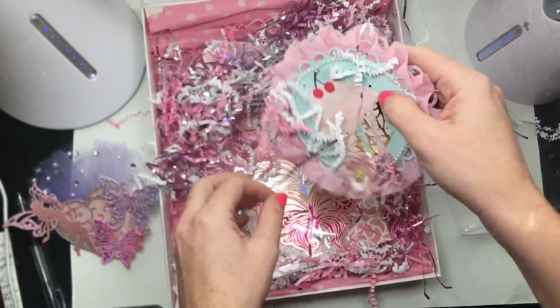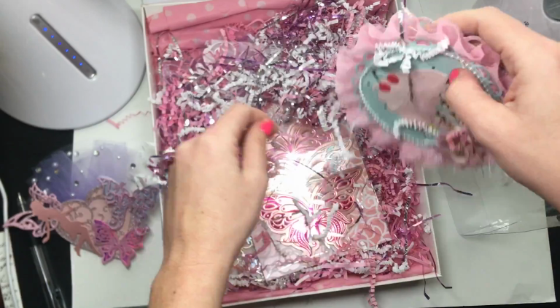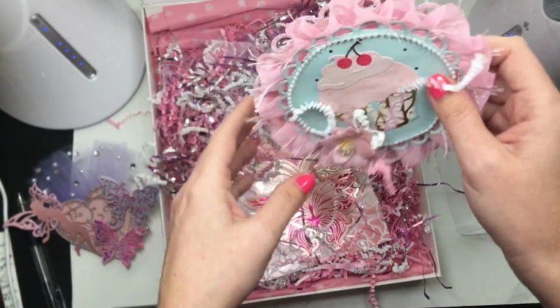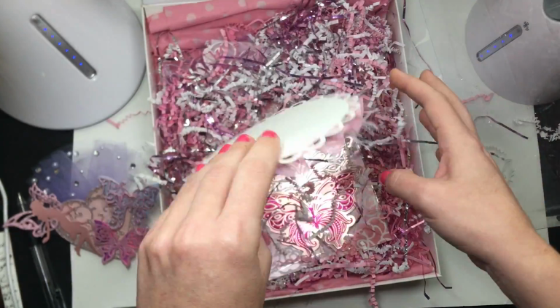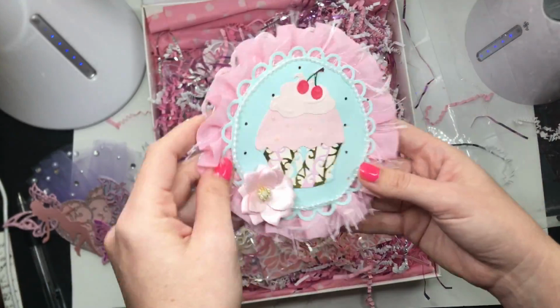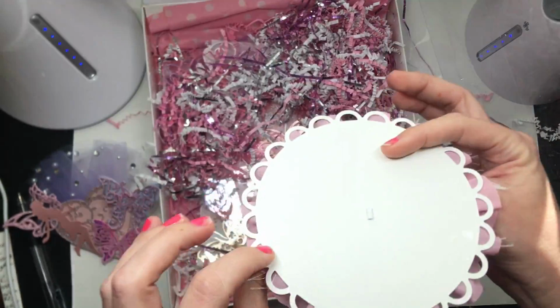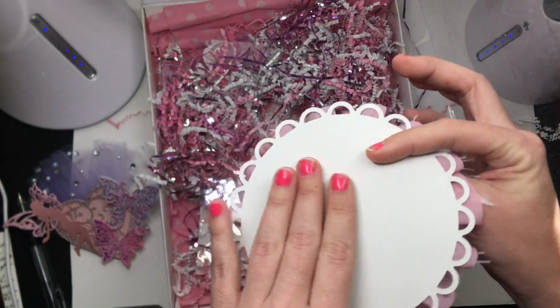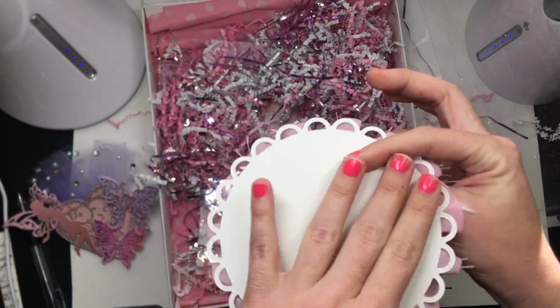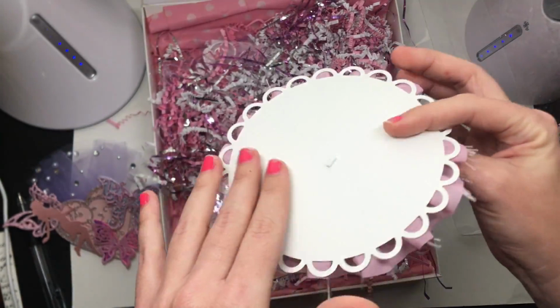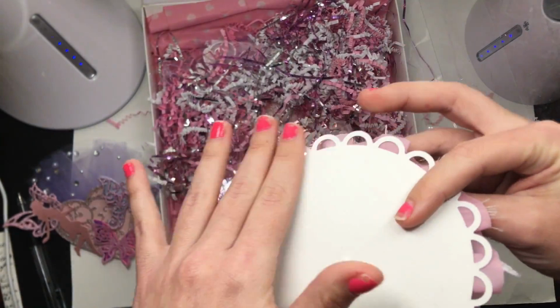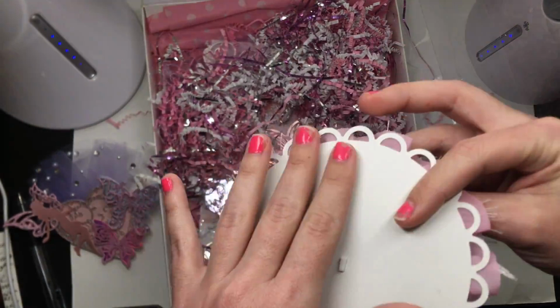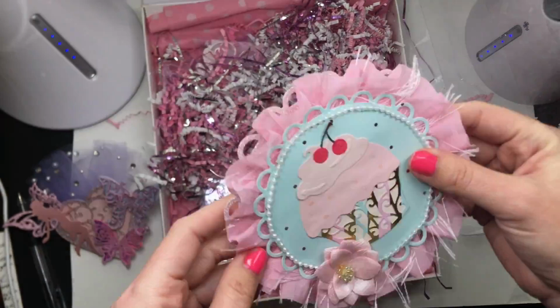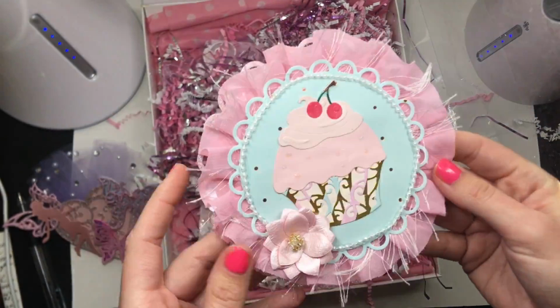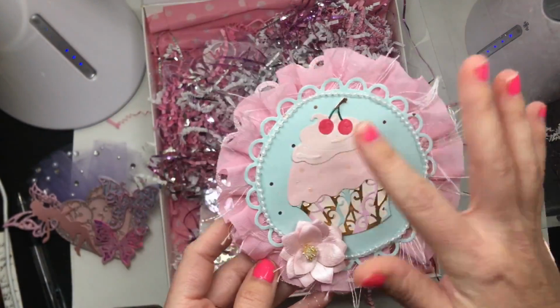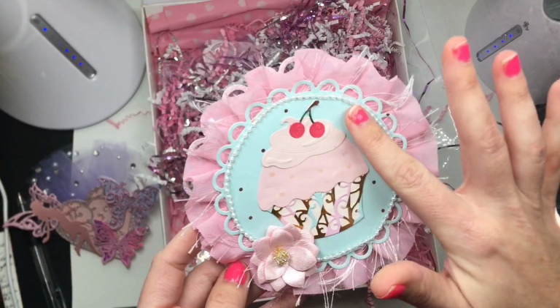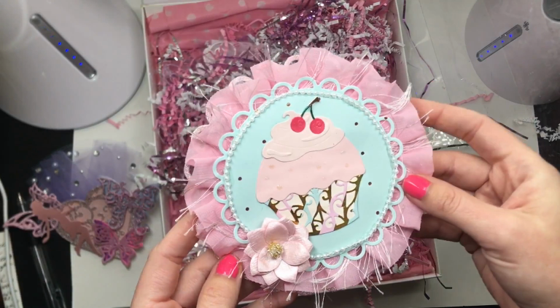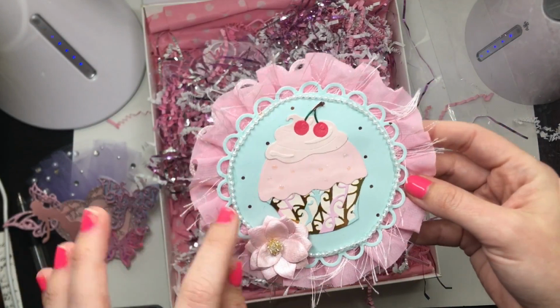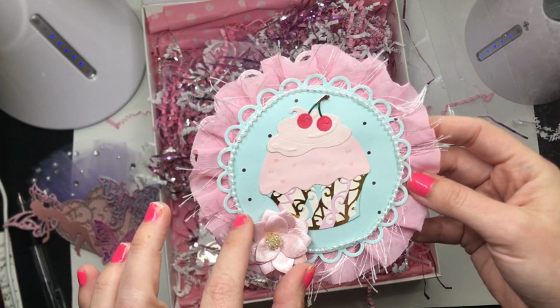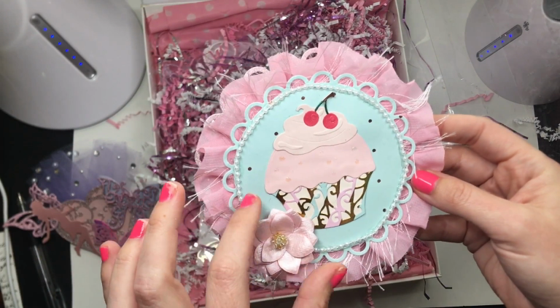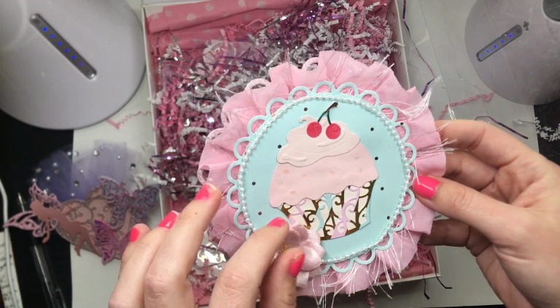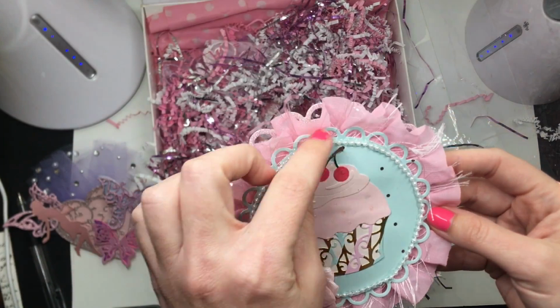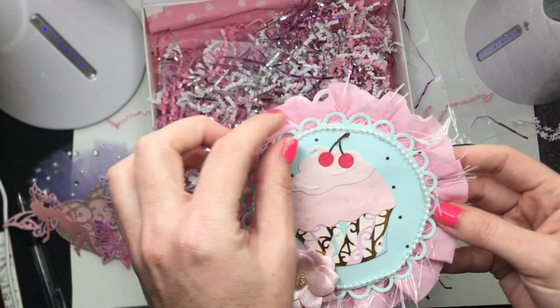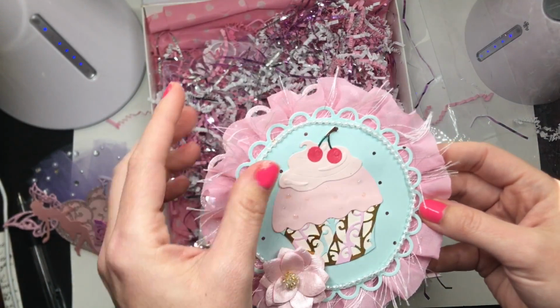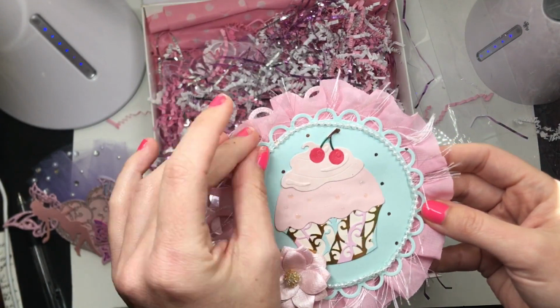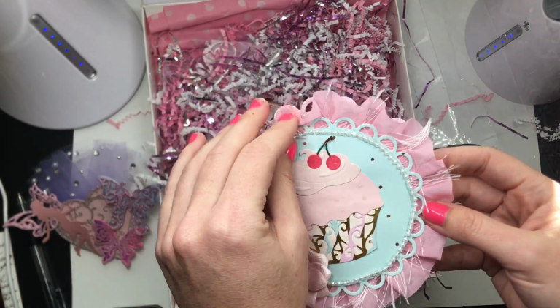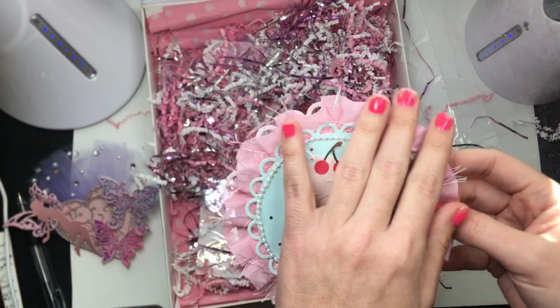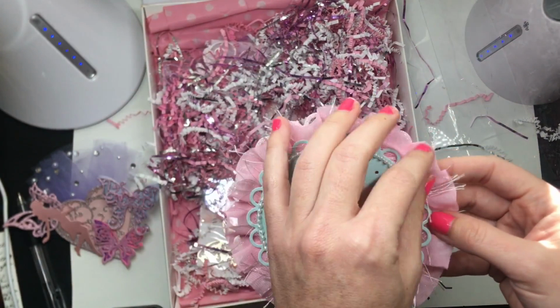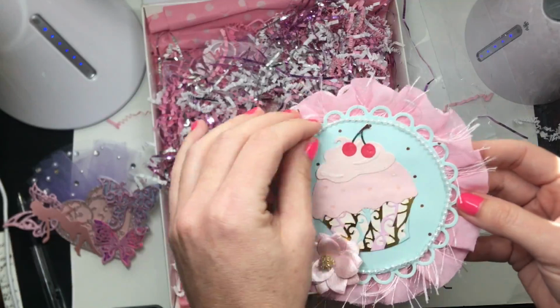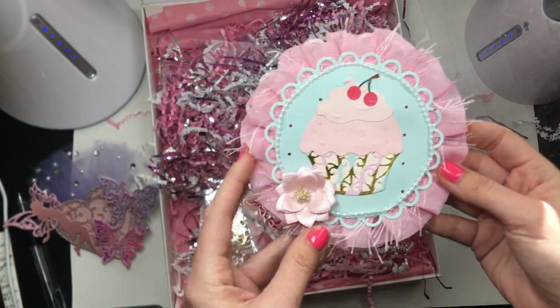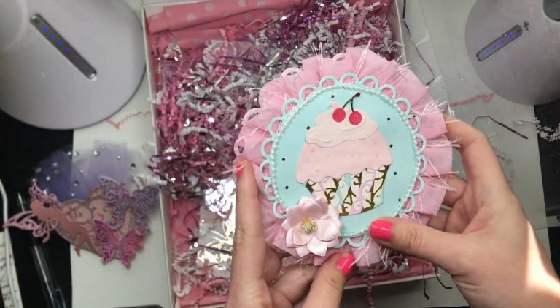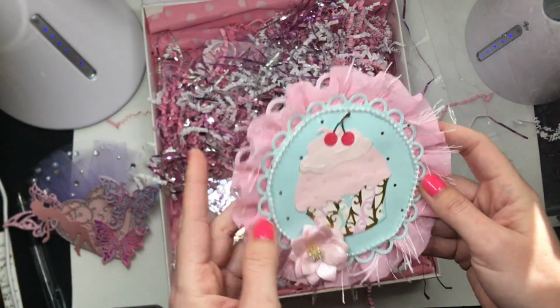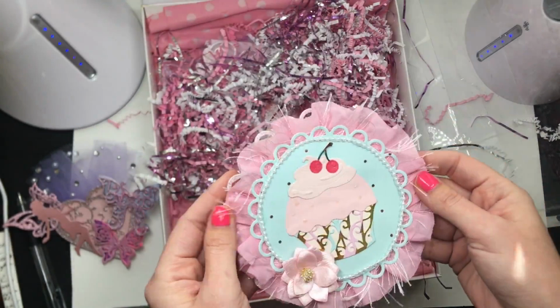Look at this giant doily-style piece — it's got a cute little cupcake, a little flower right here, trim, the pearl, and look at this eyelash trim — beautiful!